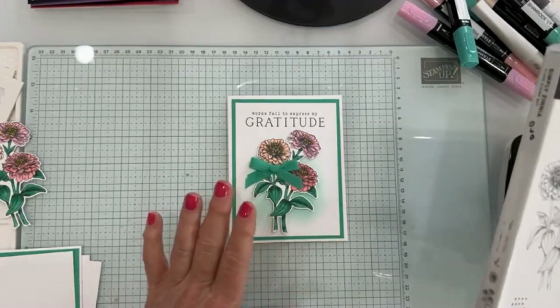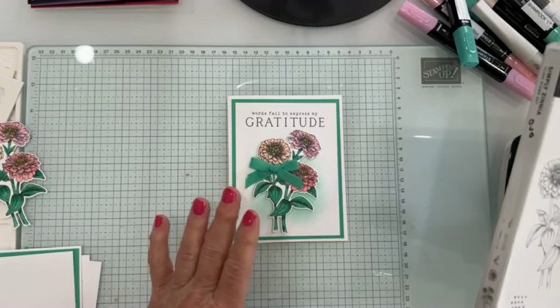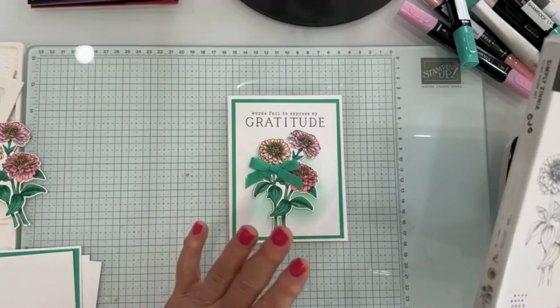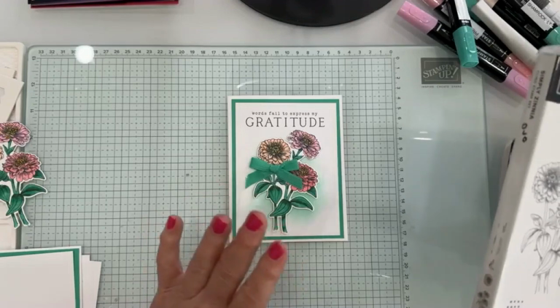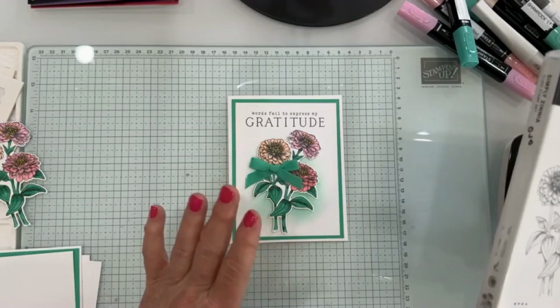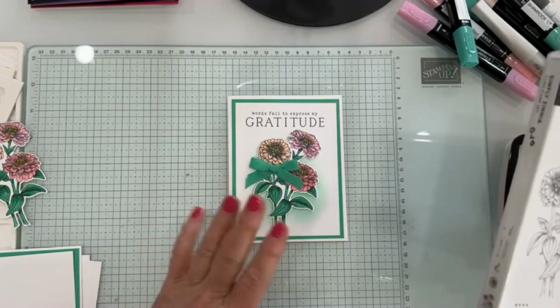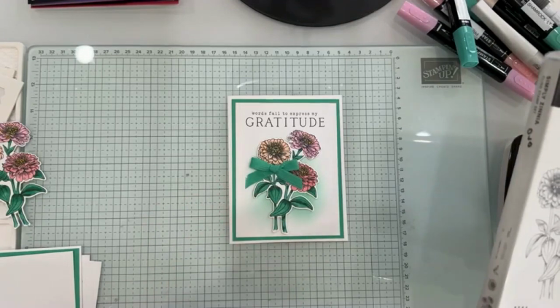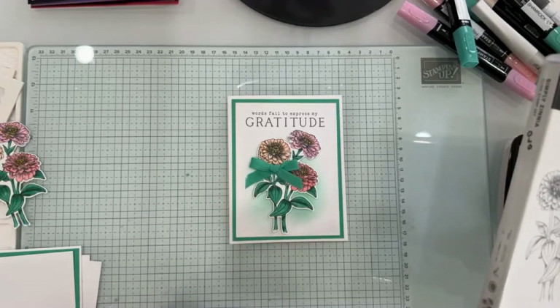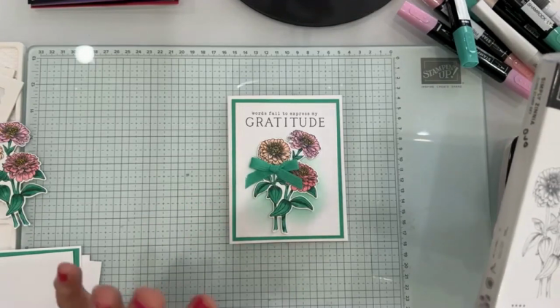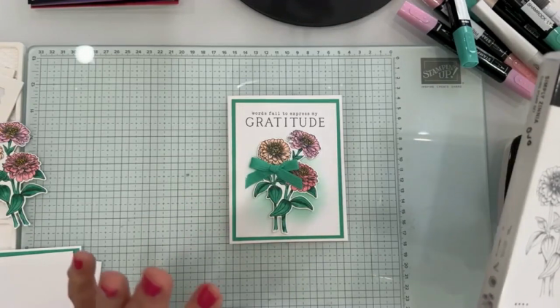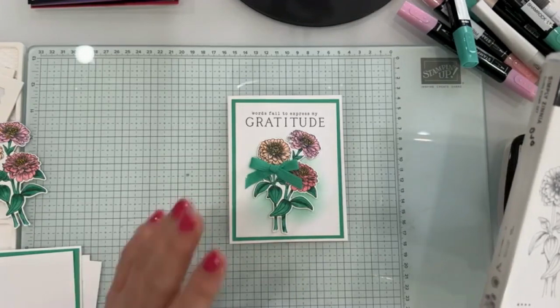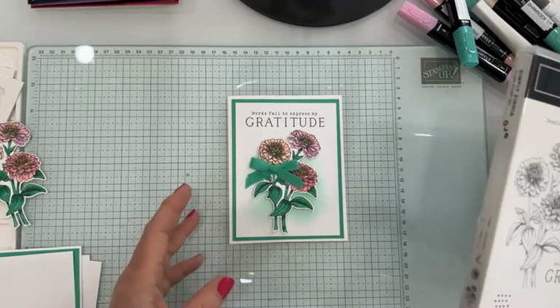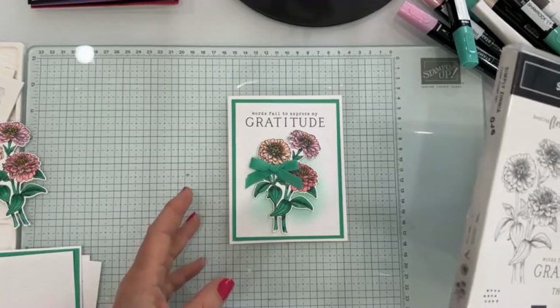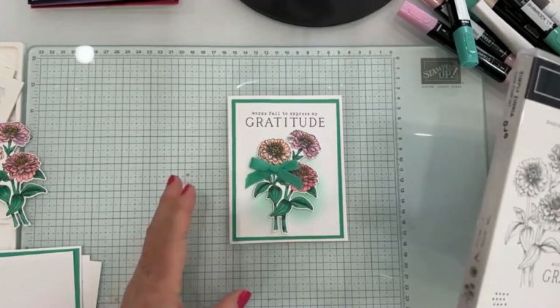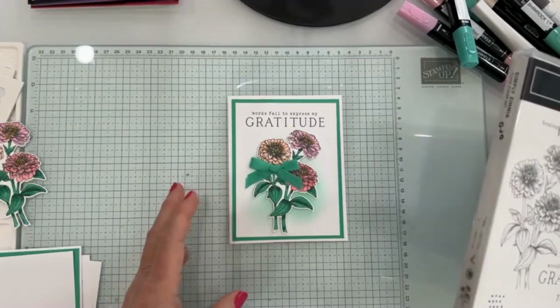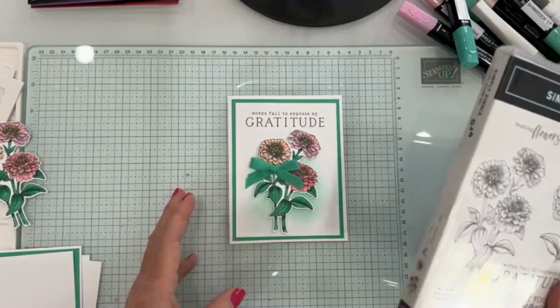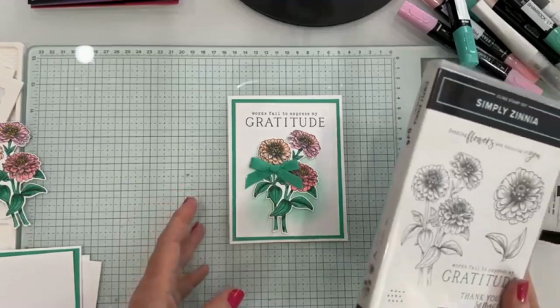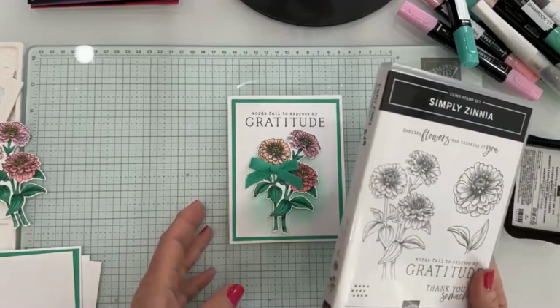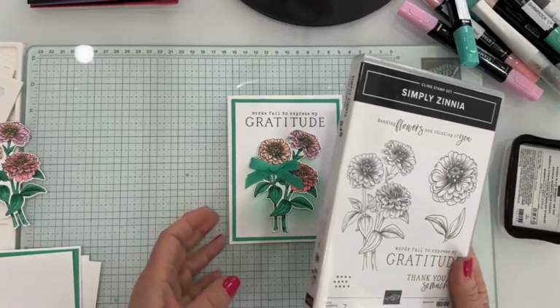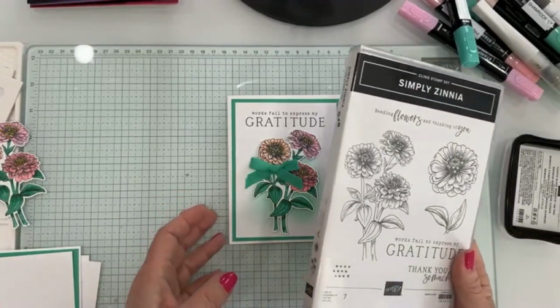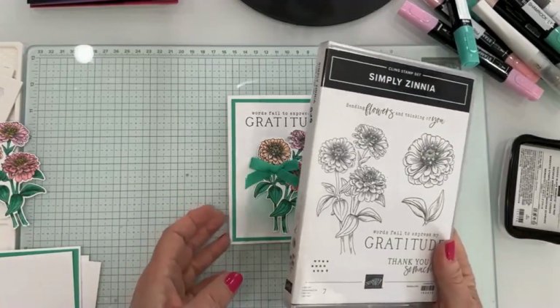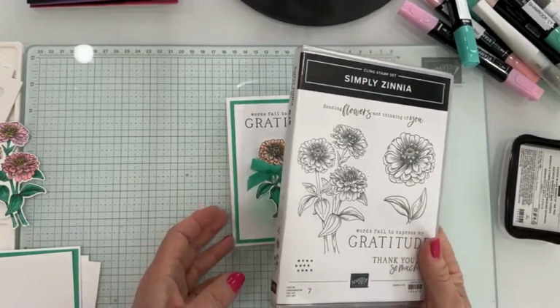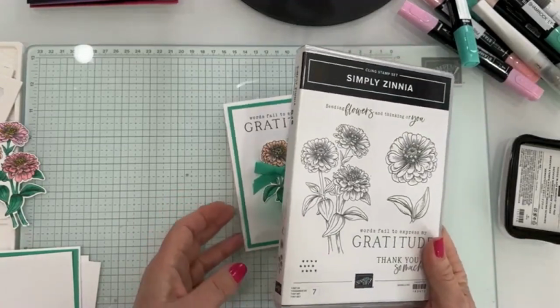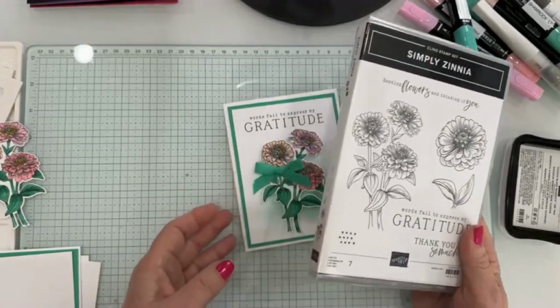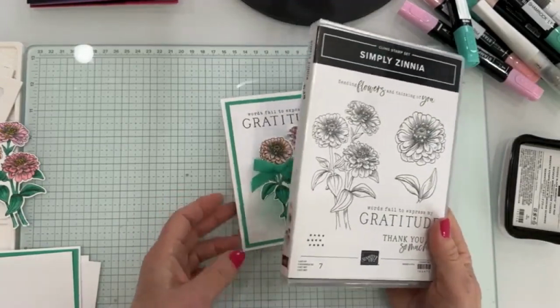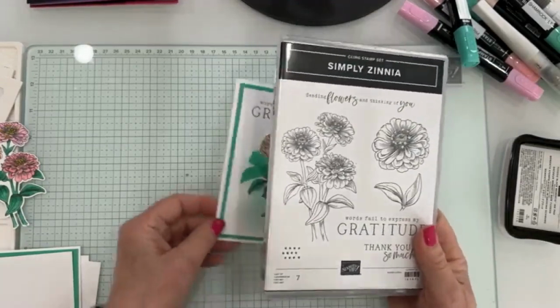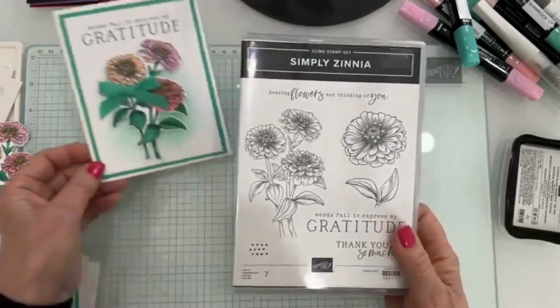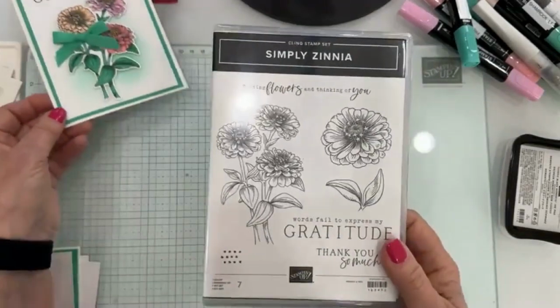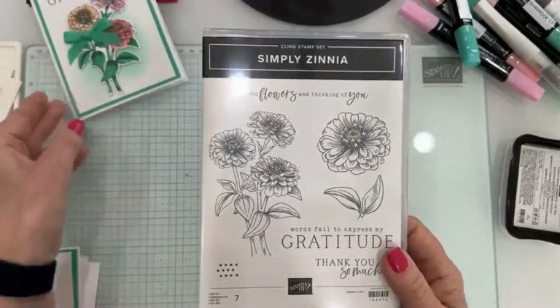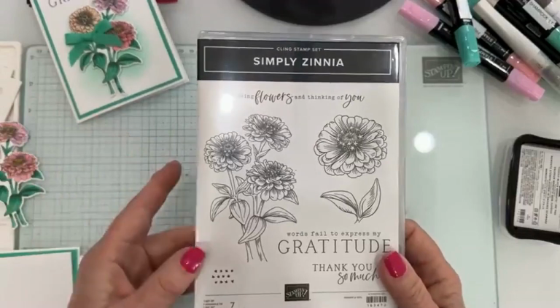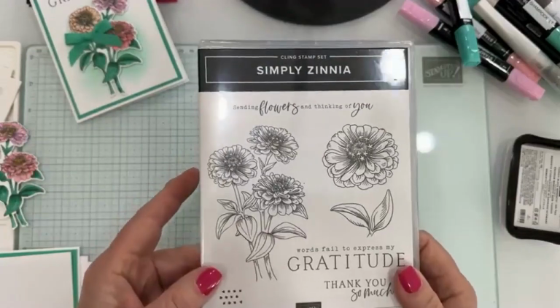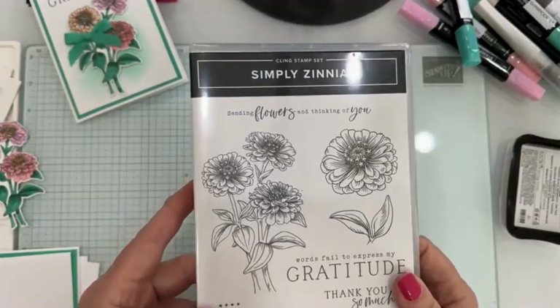This is the card I'm going to make for you today. It's a really simple card with a simple layout. I tried doing a fancy layout and I just couldn't do it today, so we're going to do a simple layout — it's always good to do simple. This is our Simply Xenia set.